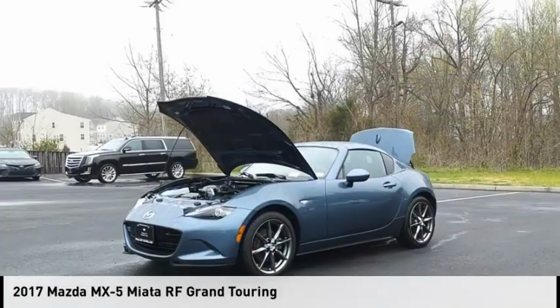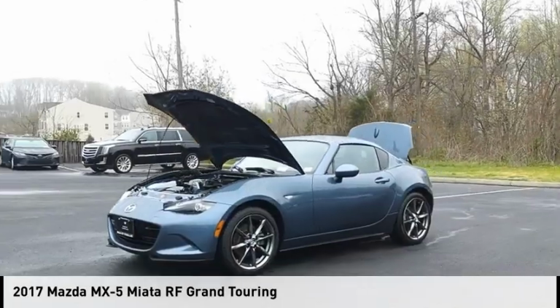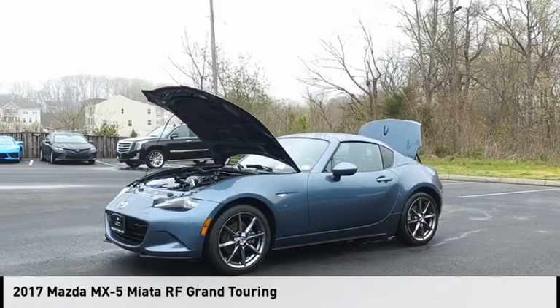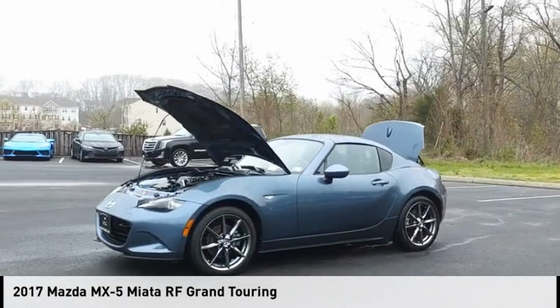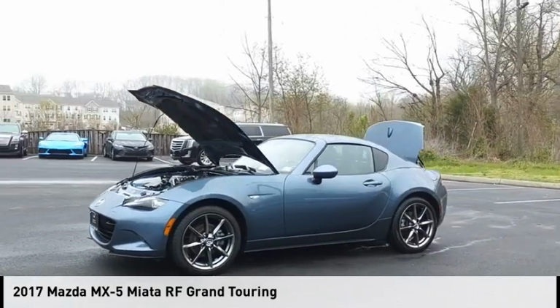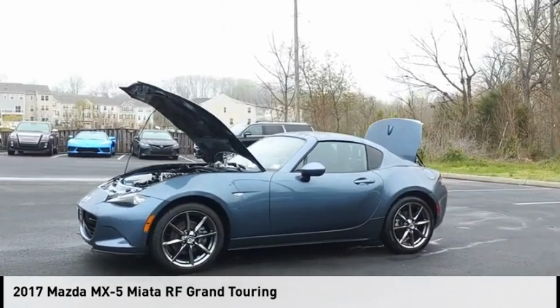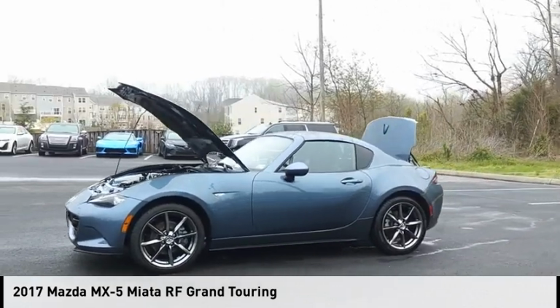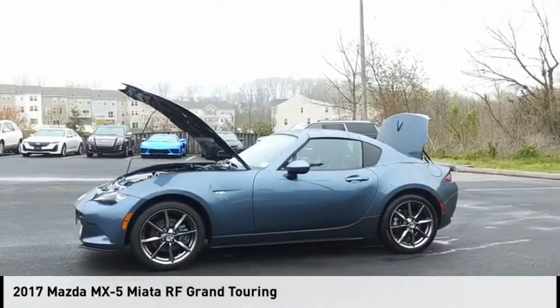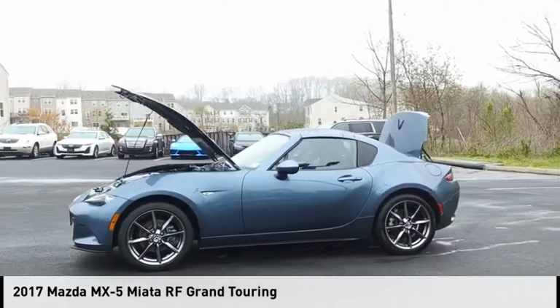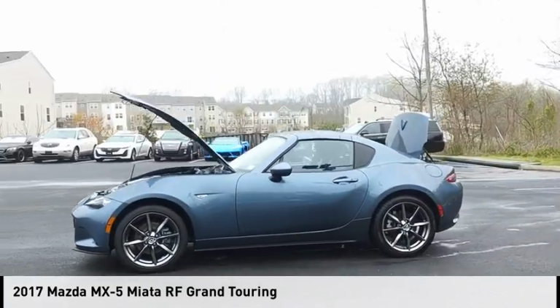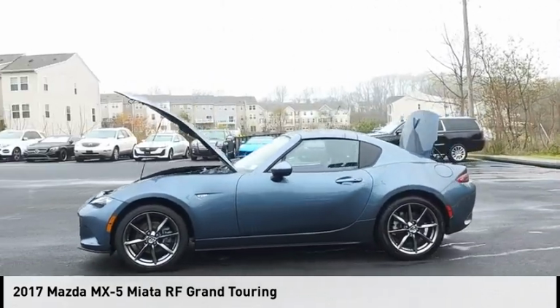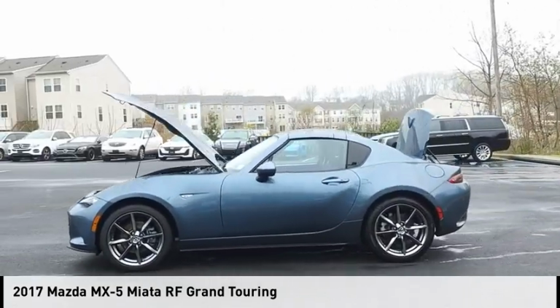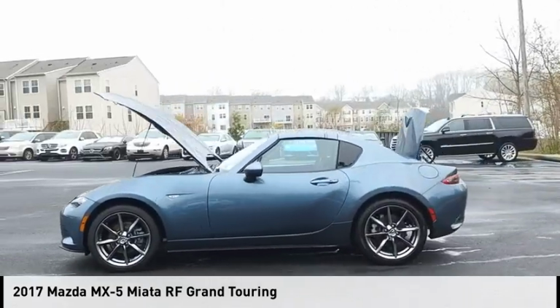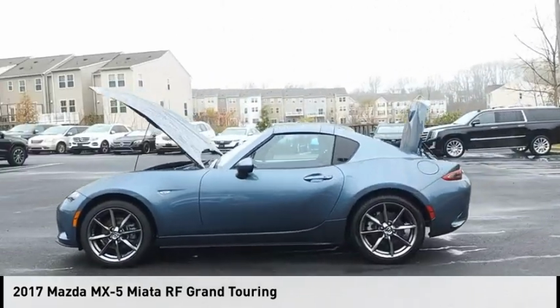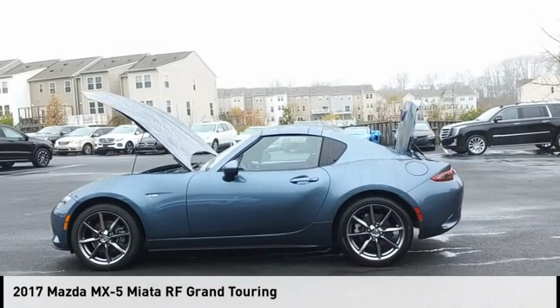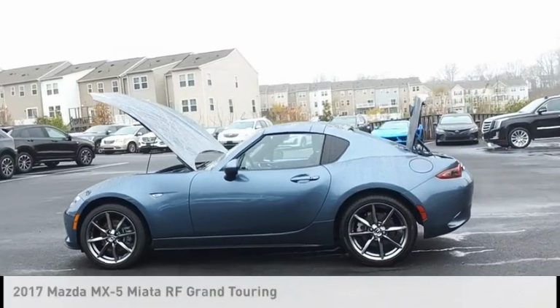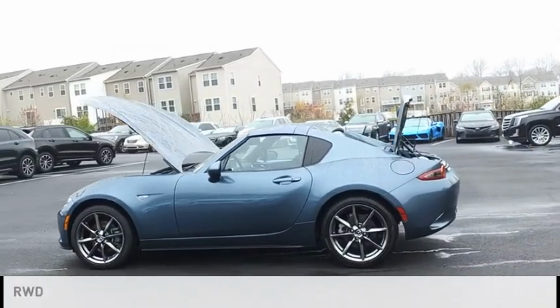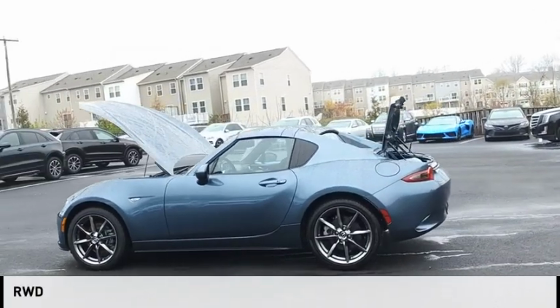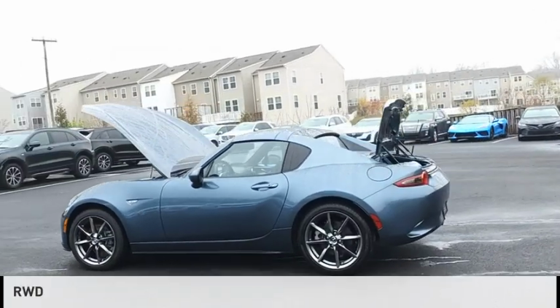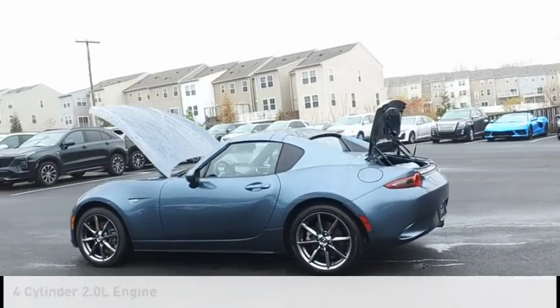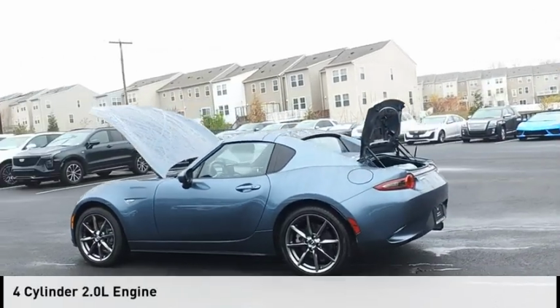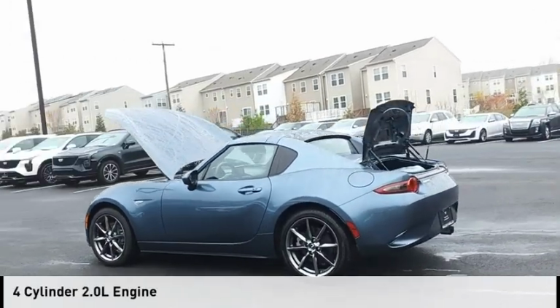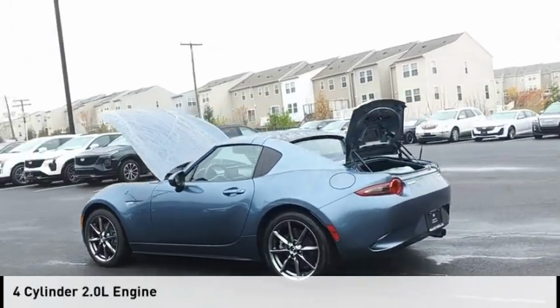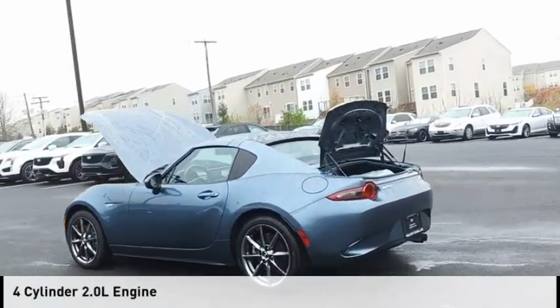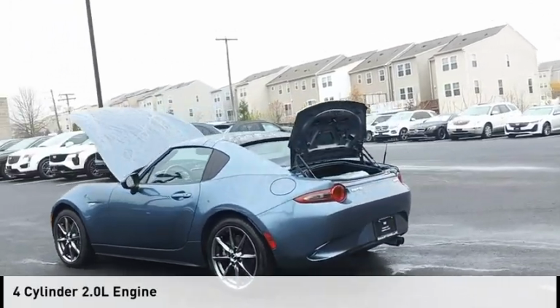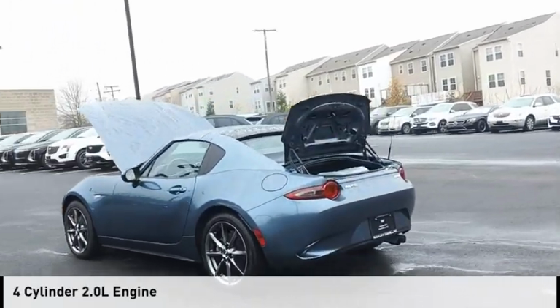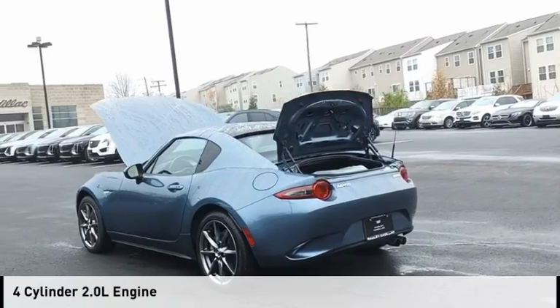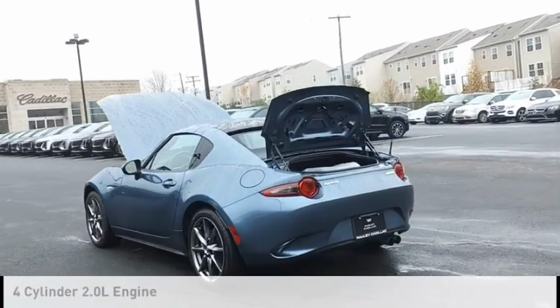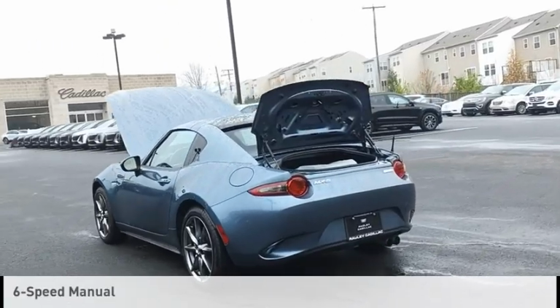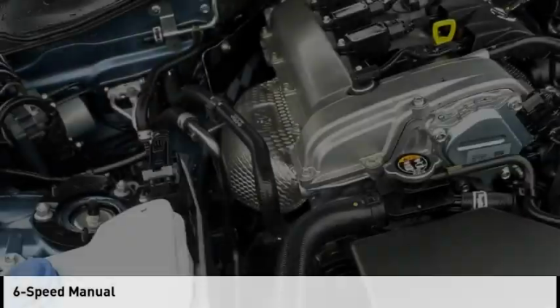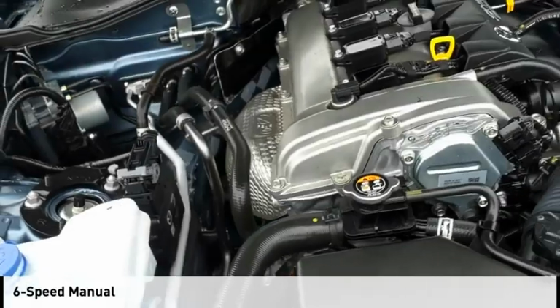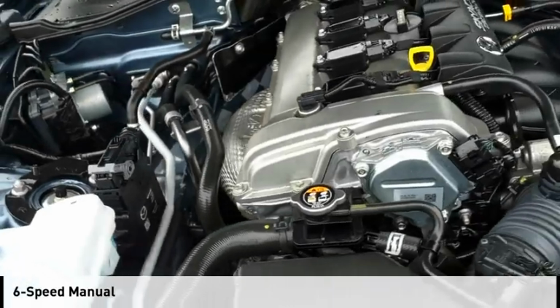Make a great choice today with the 2017 MX-5 Miata. This vehicle is powered by a rear-wheel drive, four-cylinder, 2.0 liter engine and comes with a six-speed manual transmission.